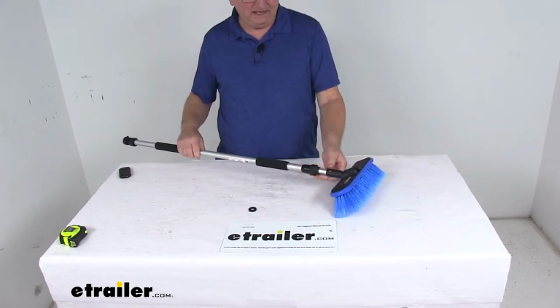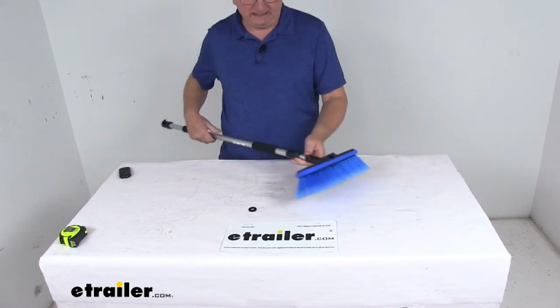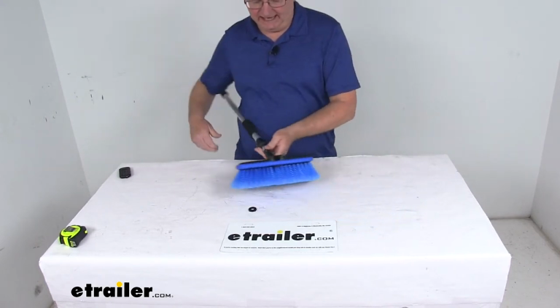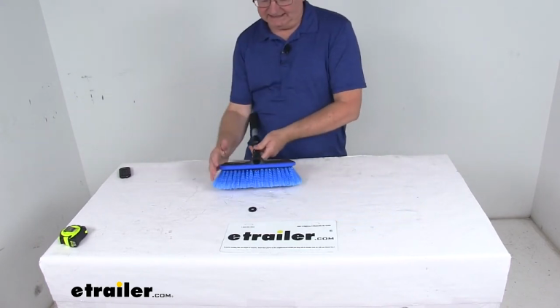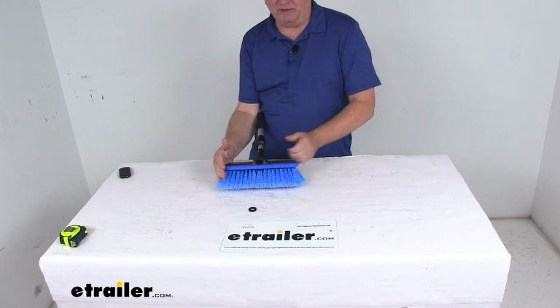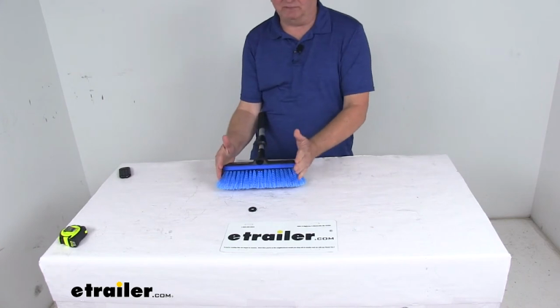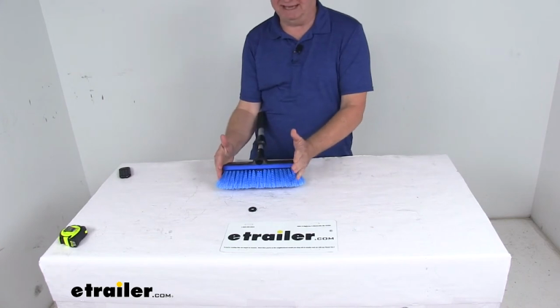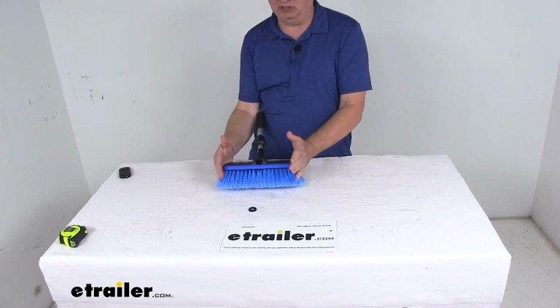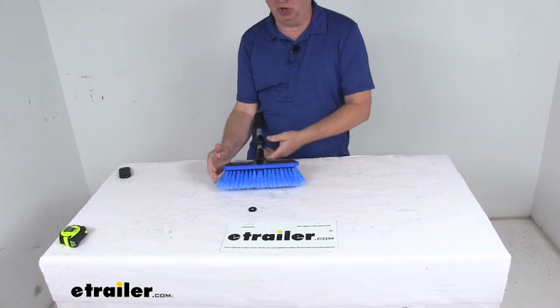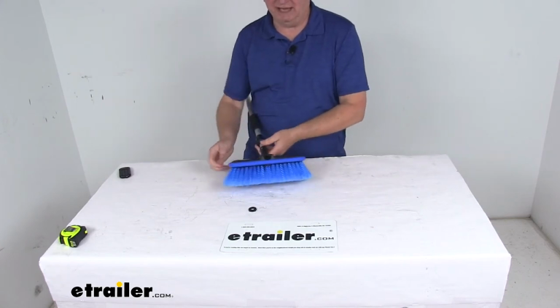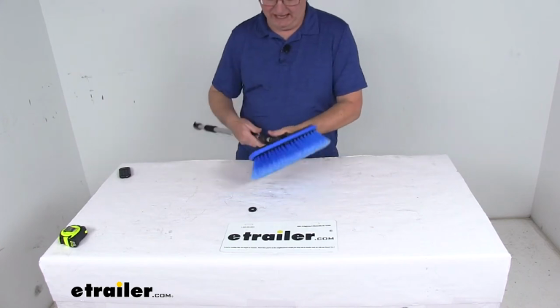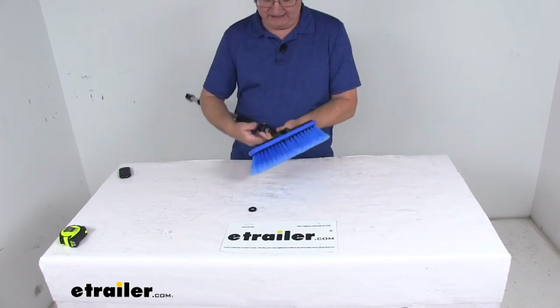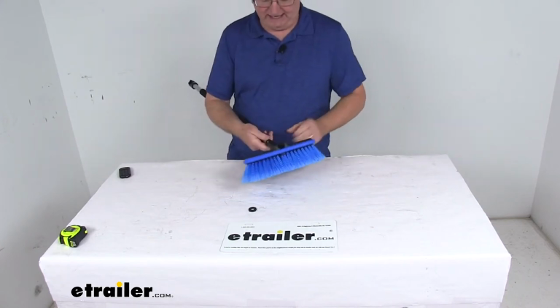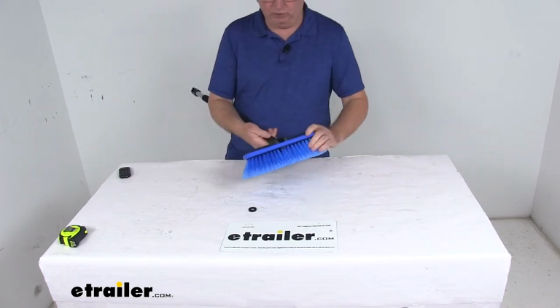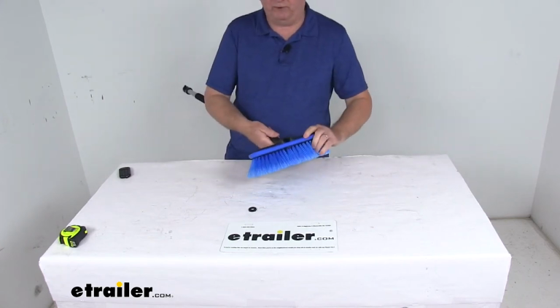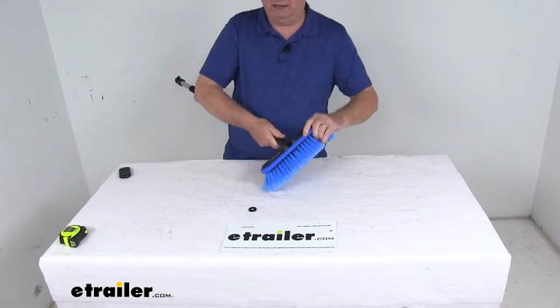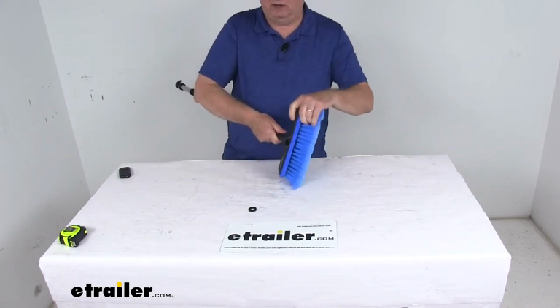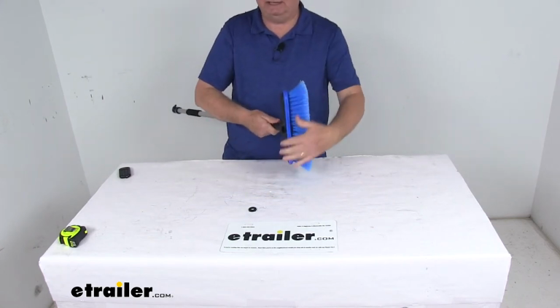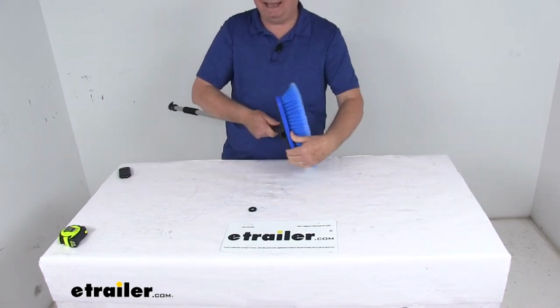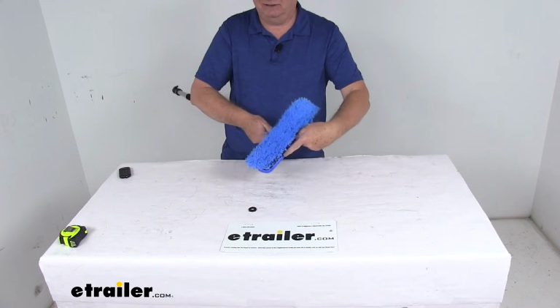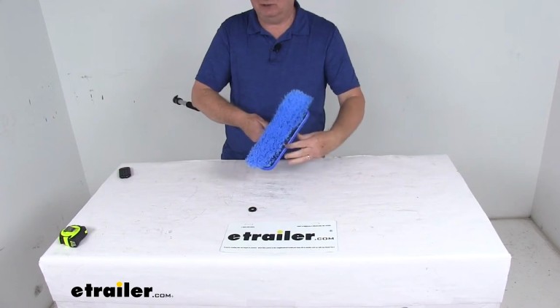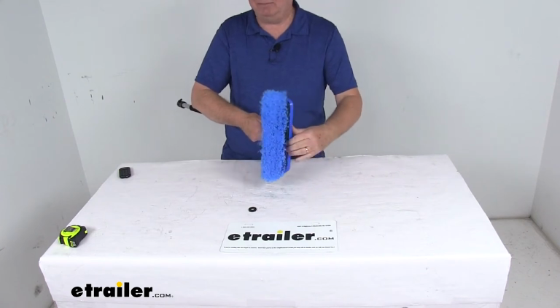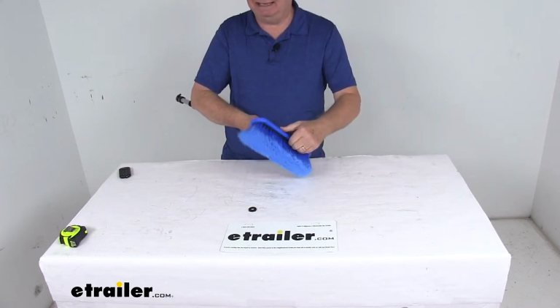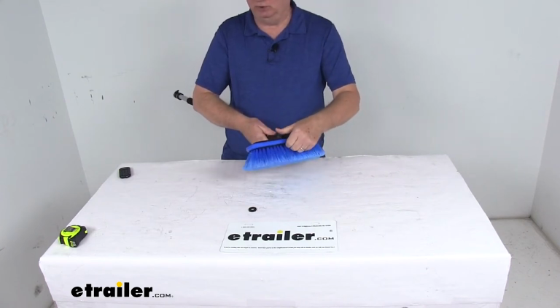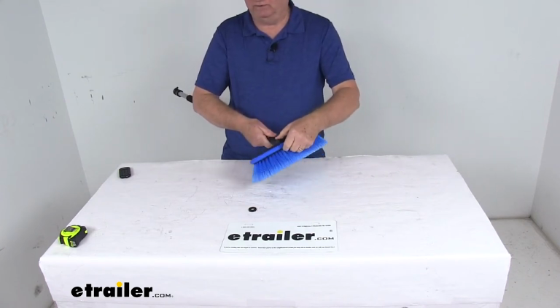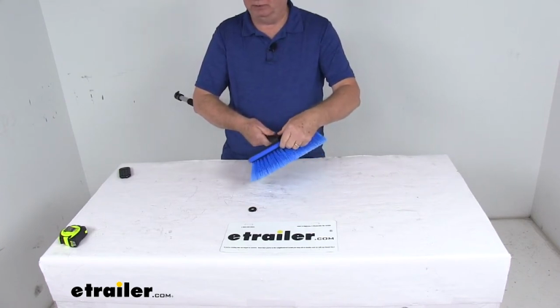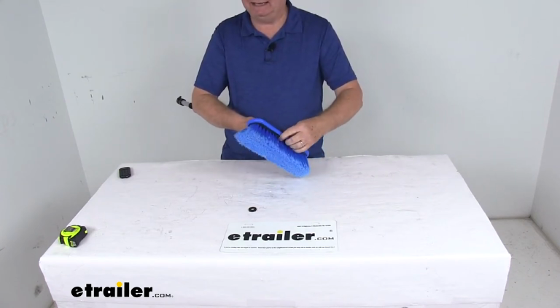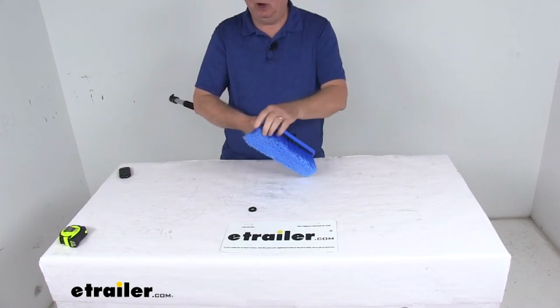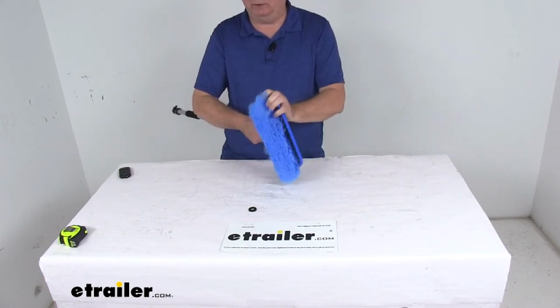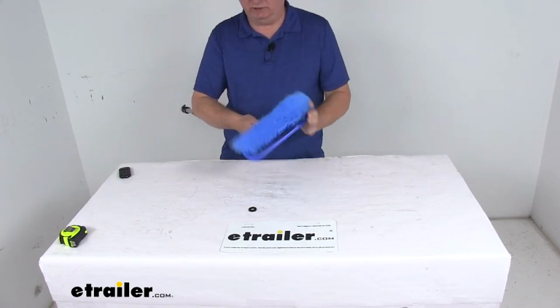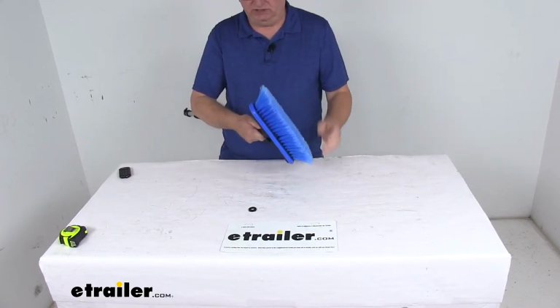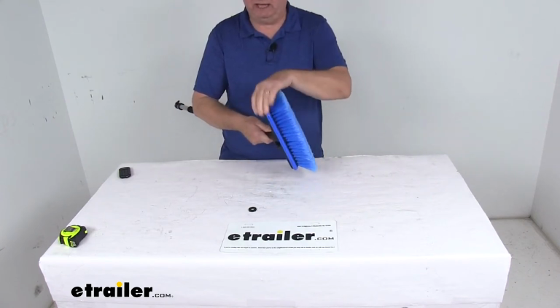The cleaning head itself measures about 10 inches long, and the head will thread onto the handle so it can be easily removed for replacing or if you want to switch to a different head.